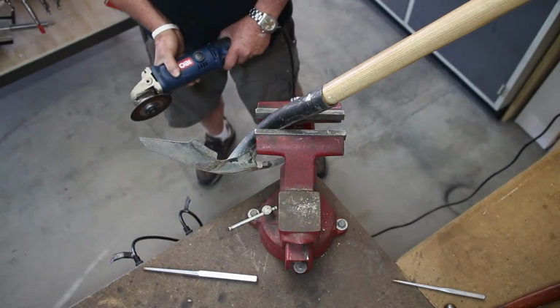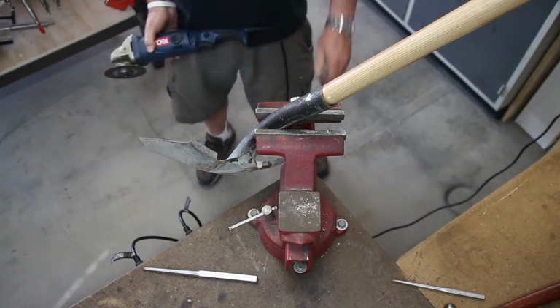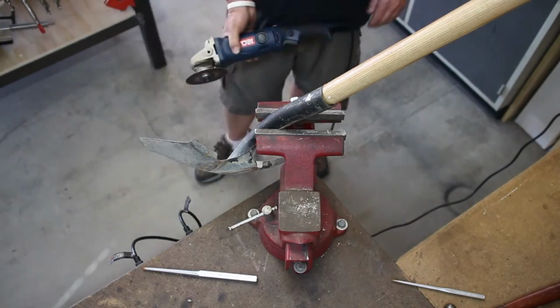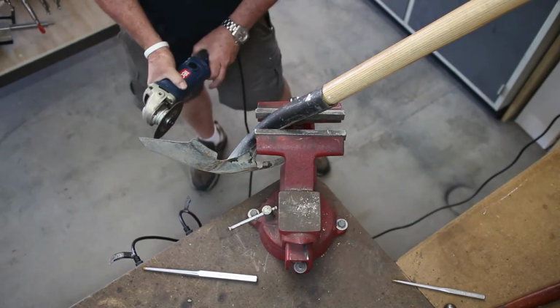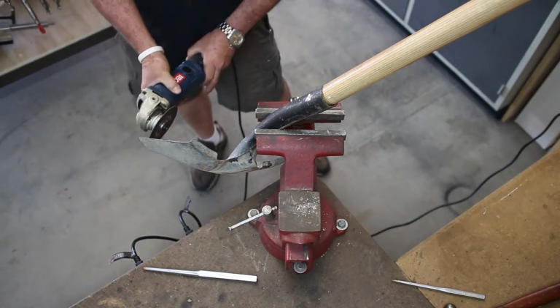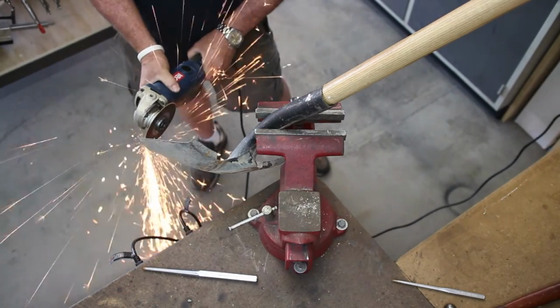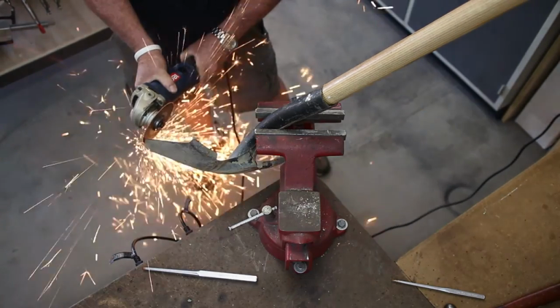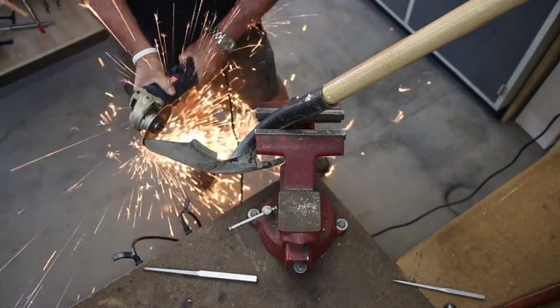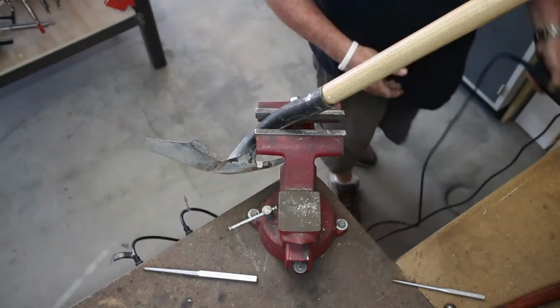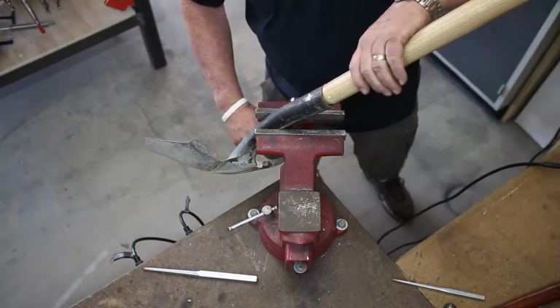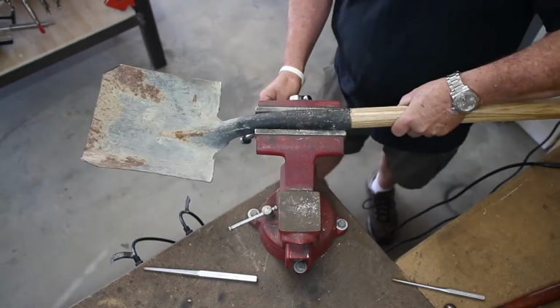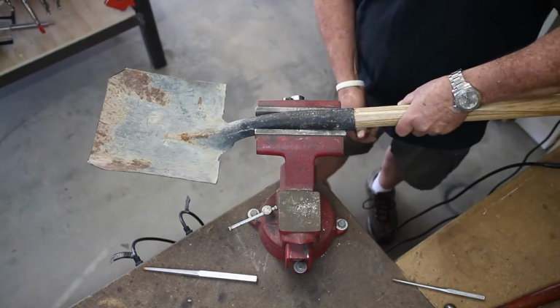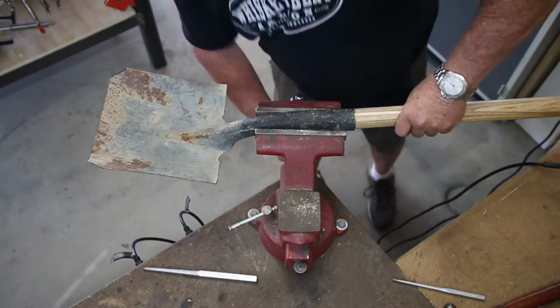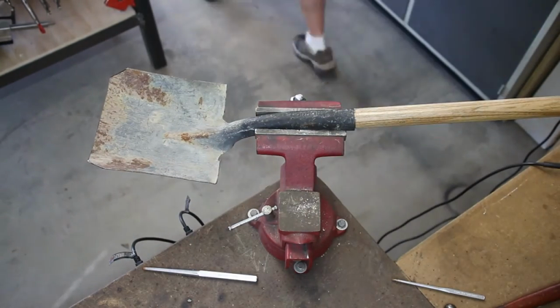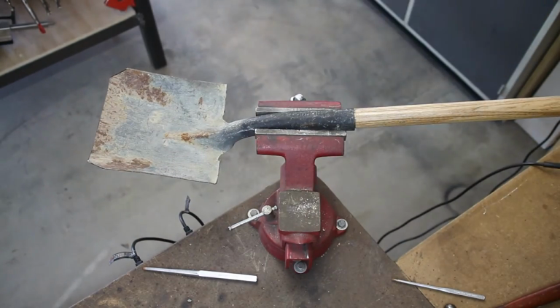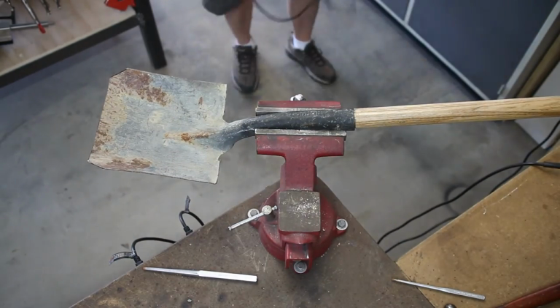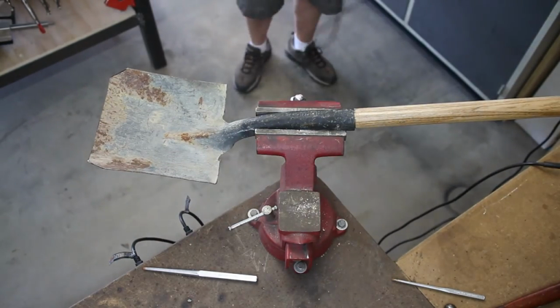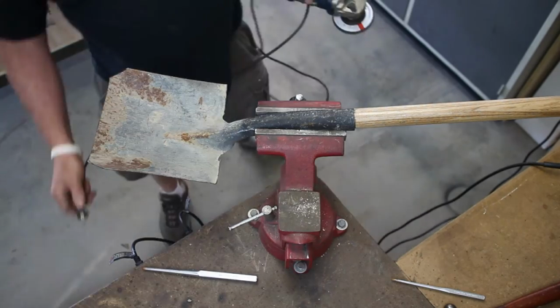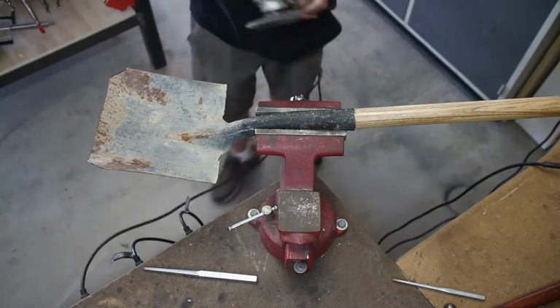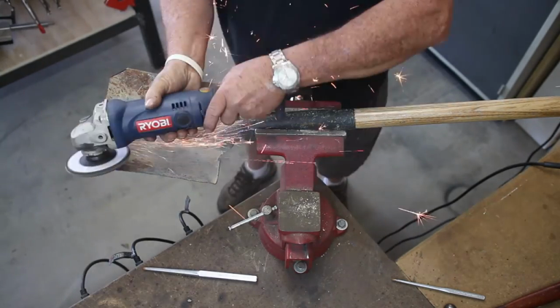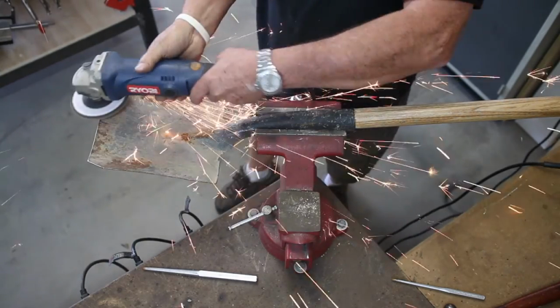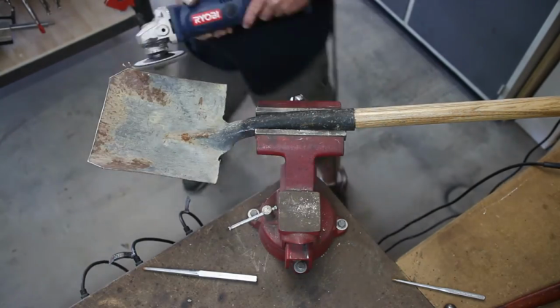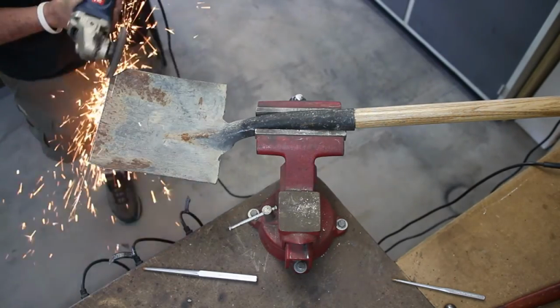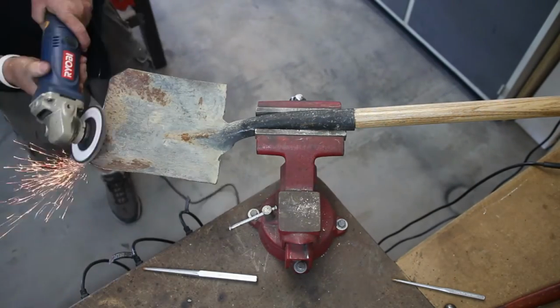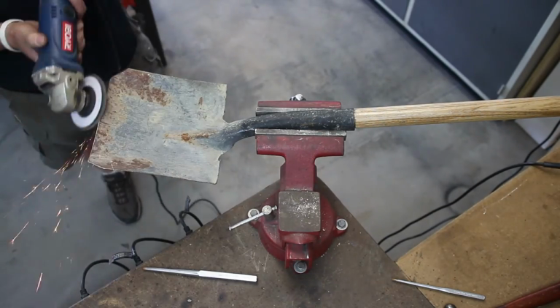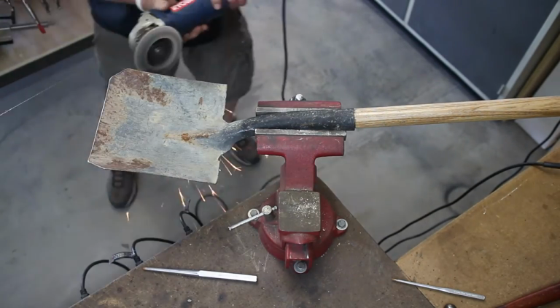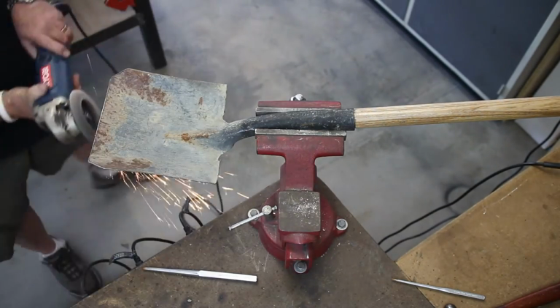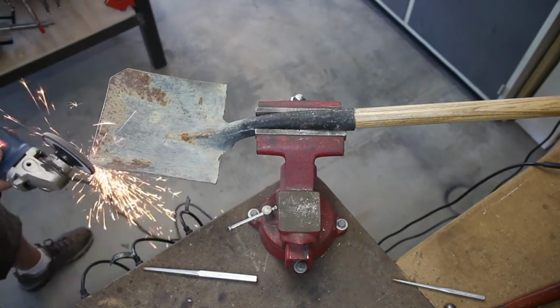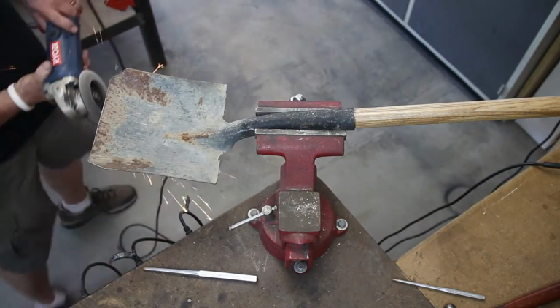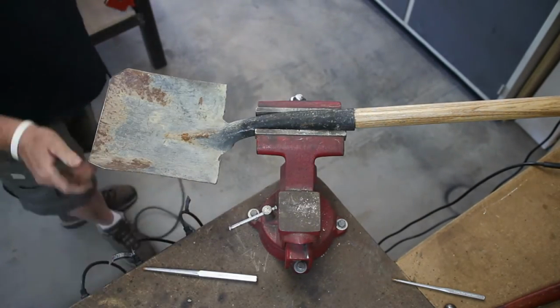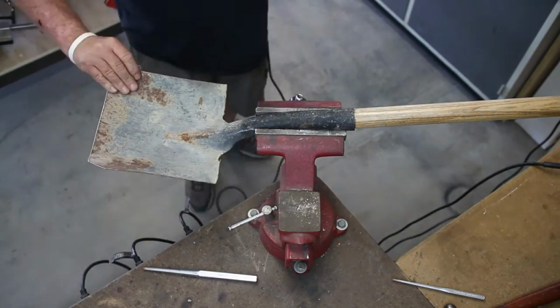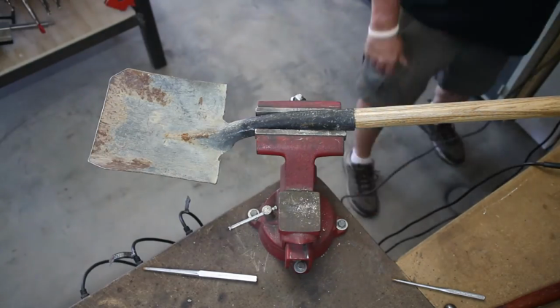And here we're going to cut off the end. You can see I've already cut it off and I'm just shaping up the ends right here, get the 45s cleaned up. Take the angle grinder with a flap disc on there and soften up the edges.